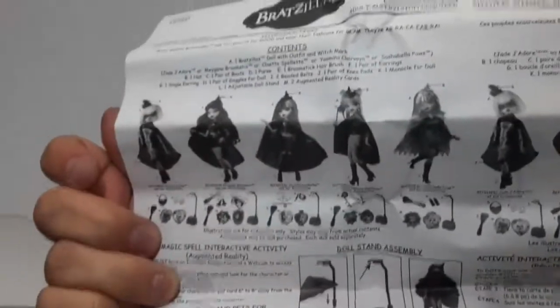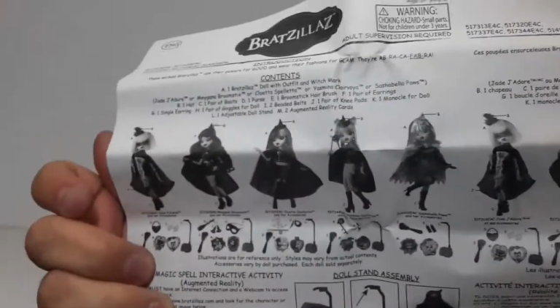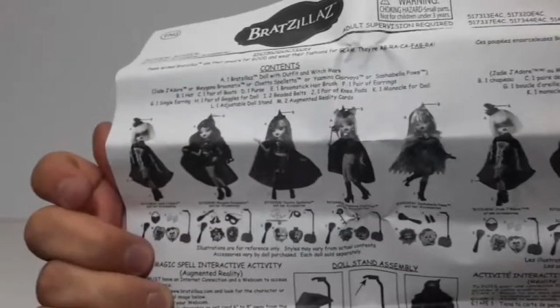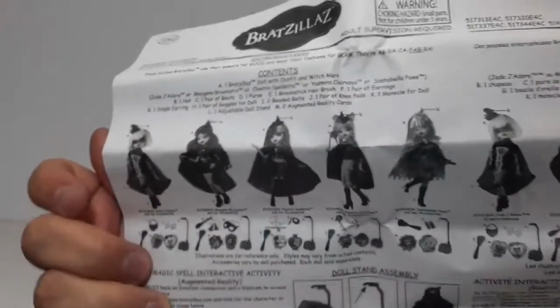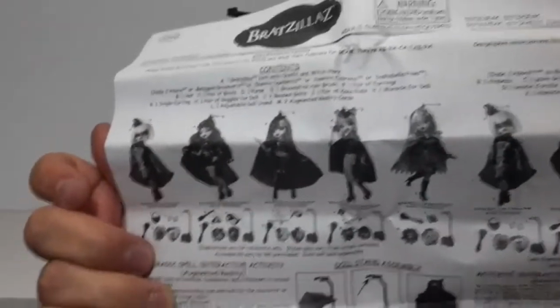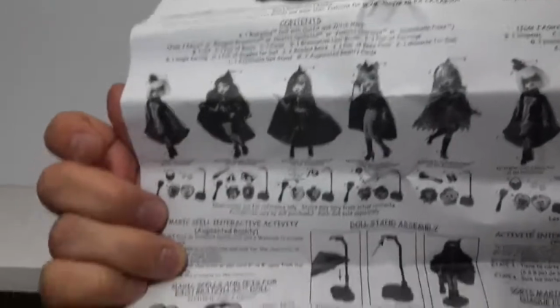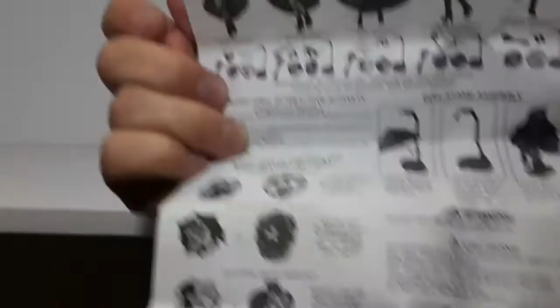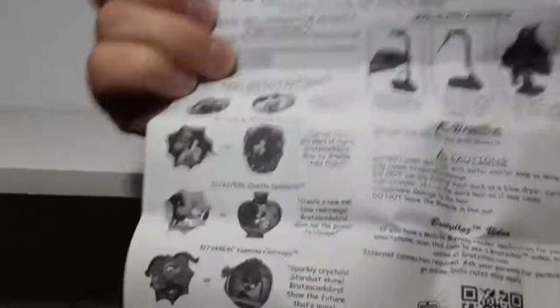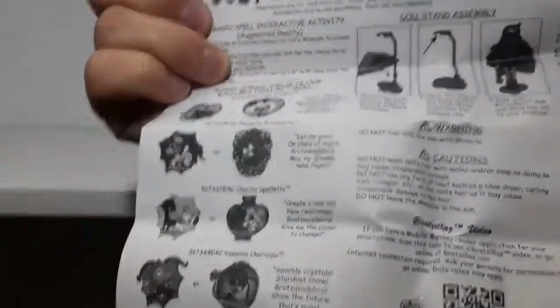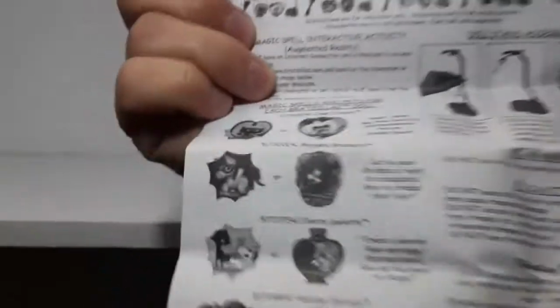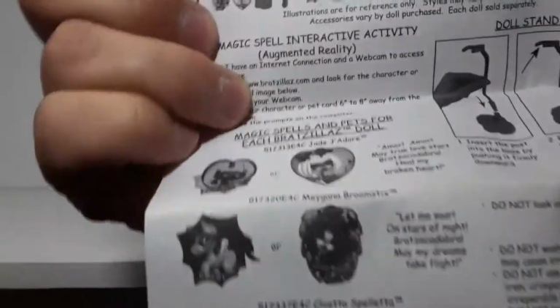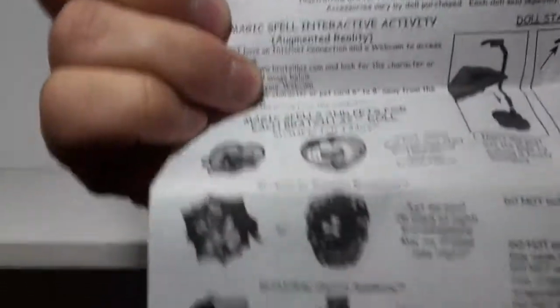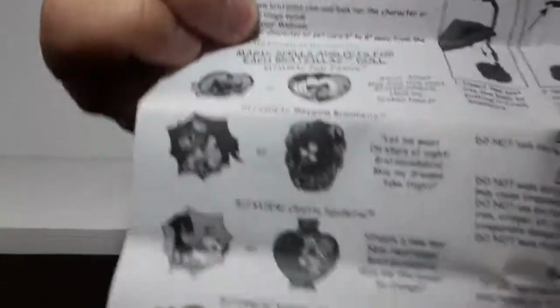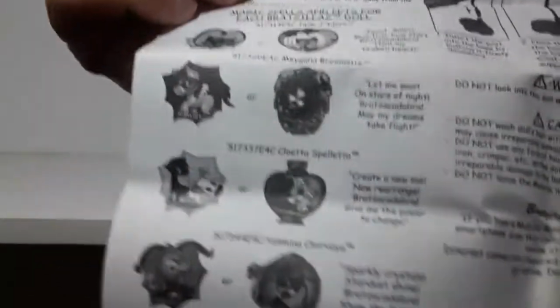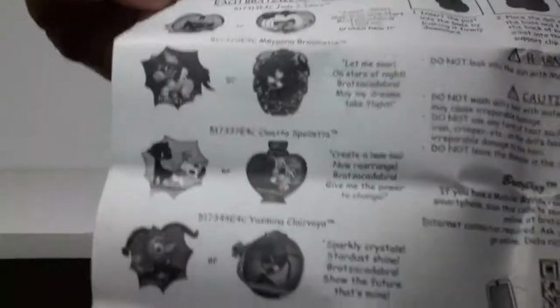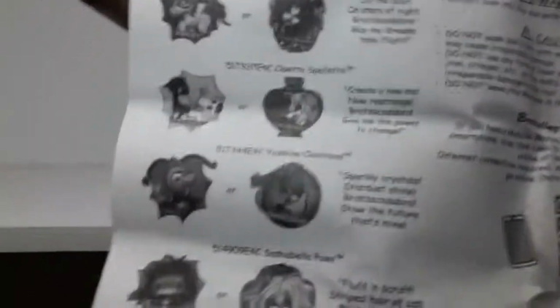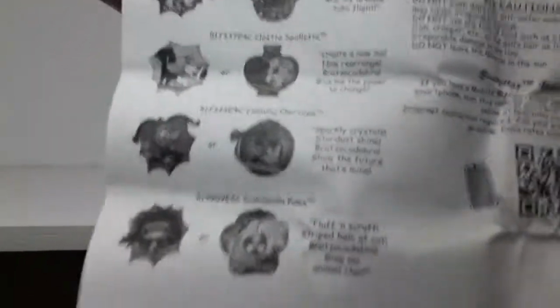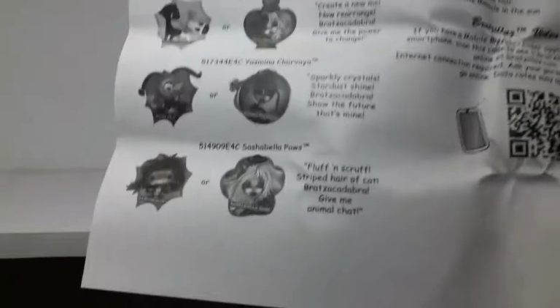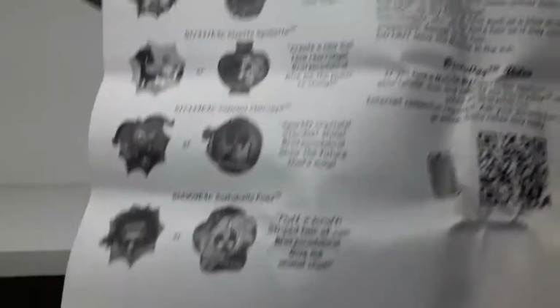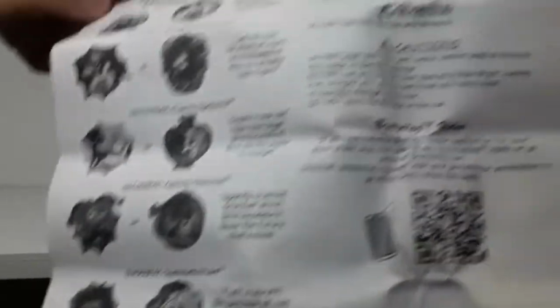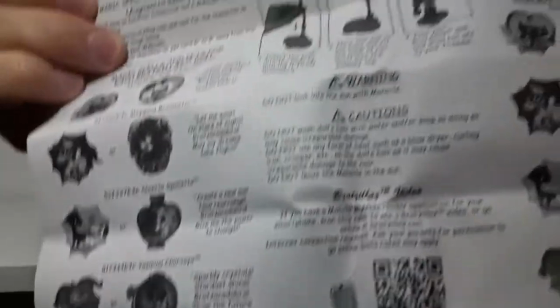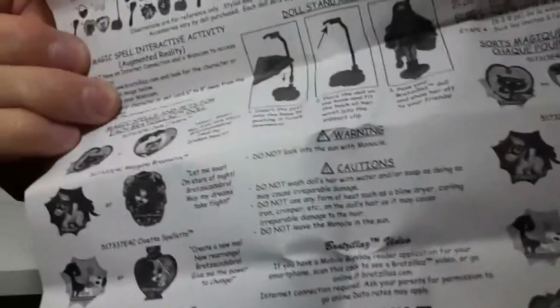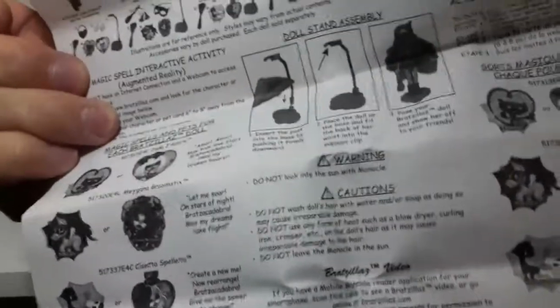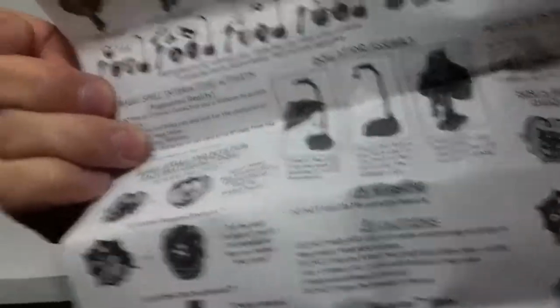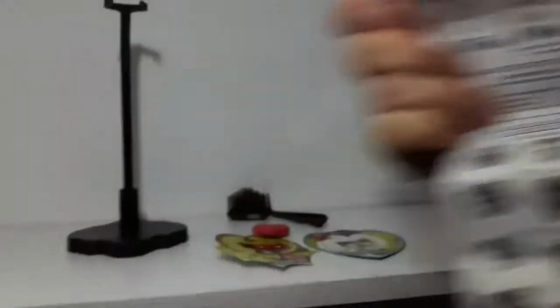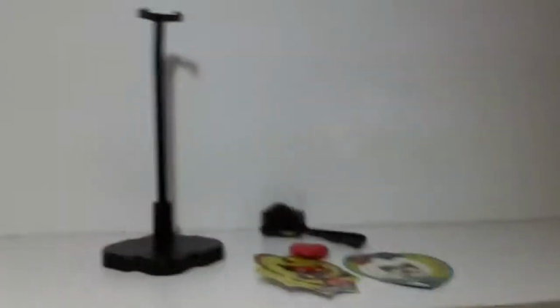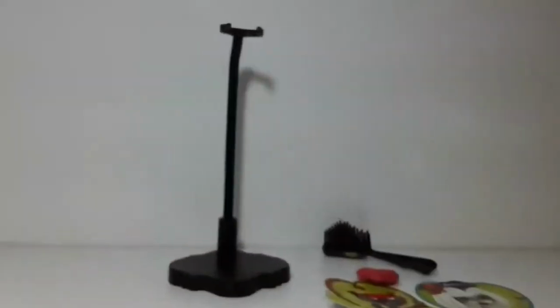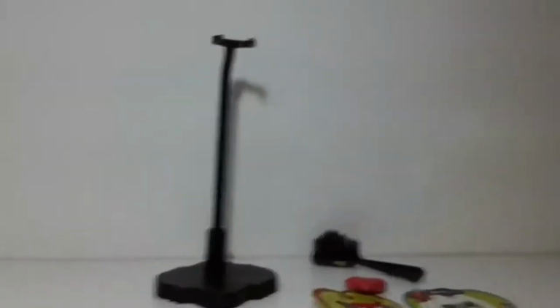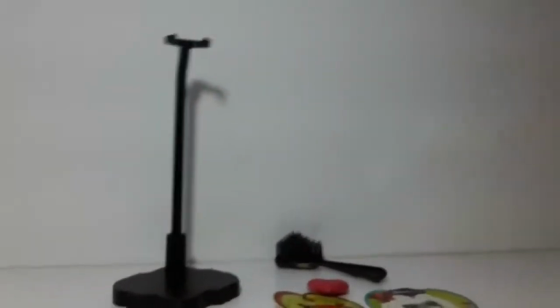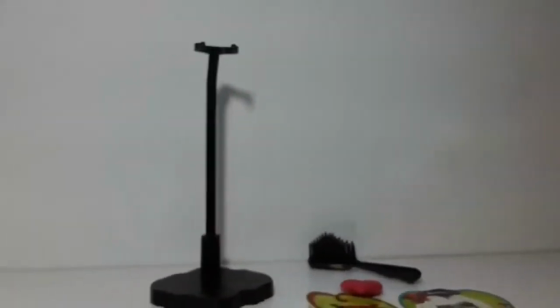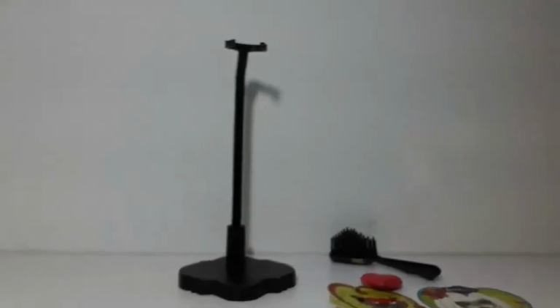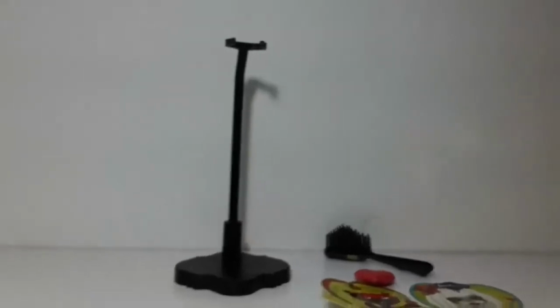Well, here we can see the contents and everything, and here it explains the cardboard pieces each doll comes with. Now I'm going to show you the doll.